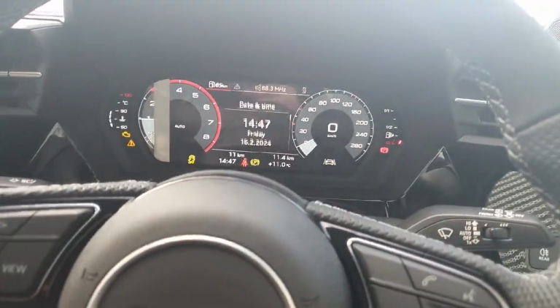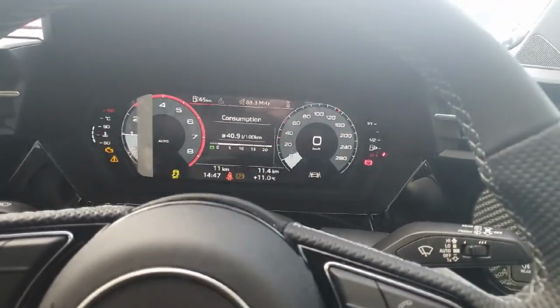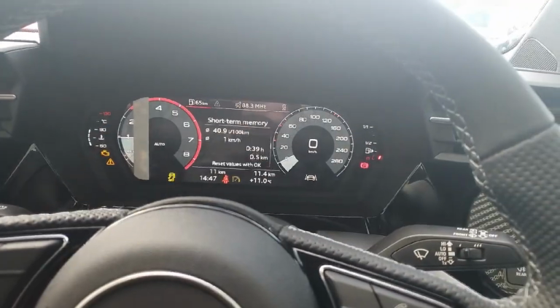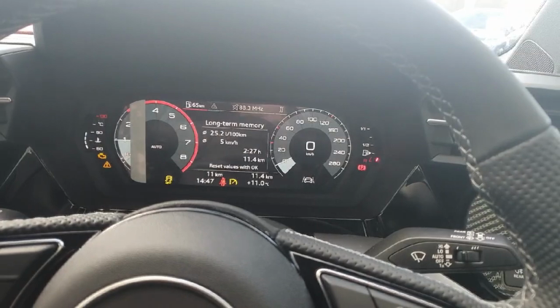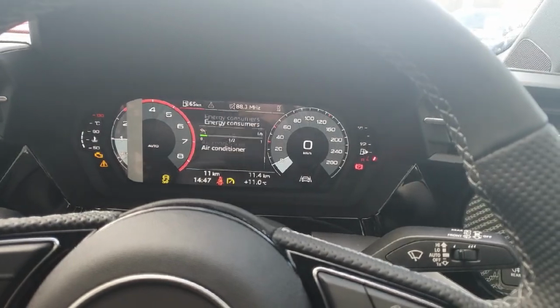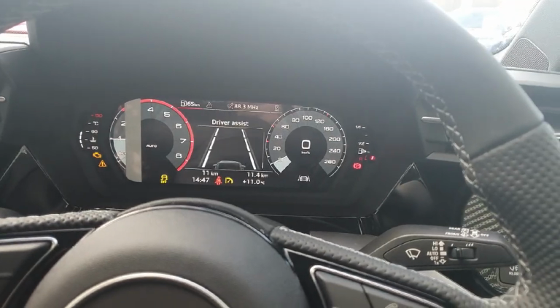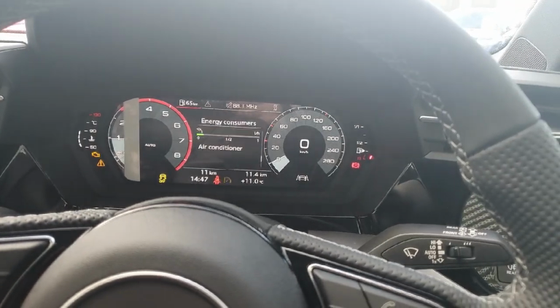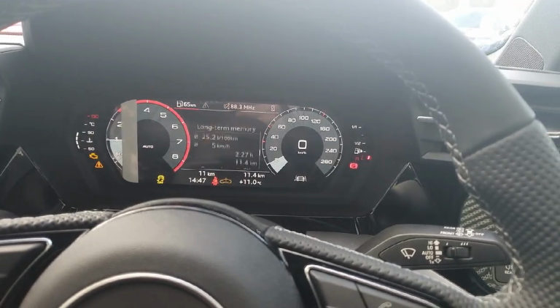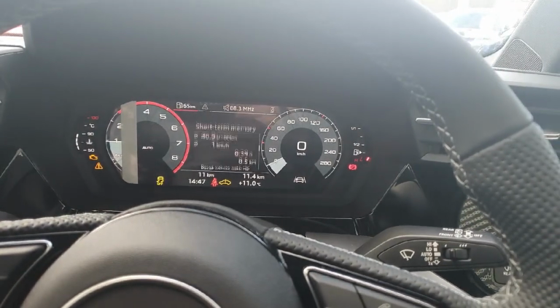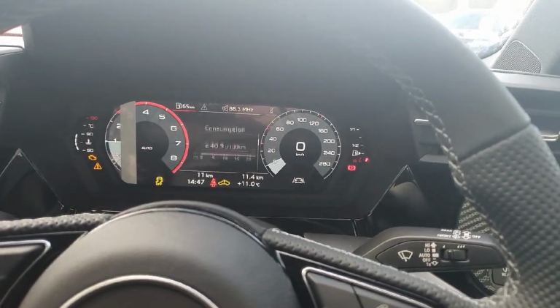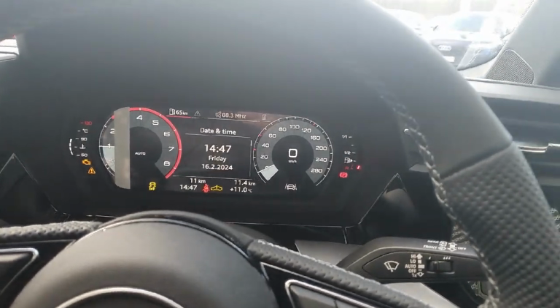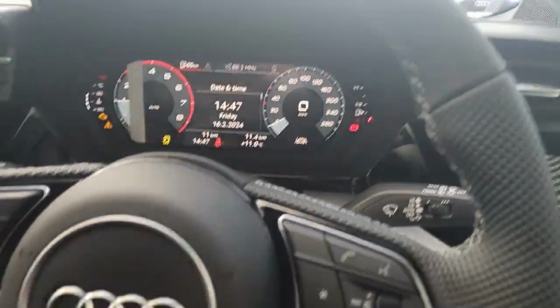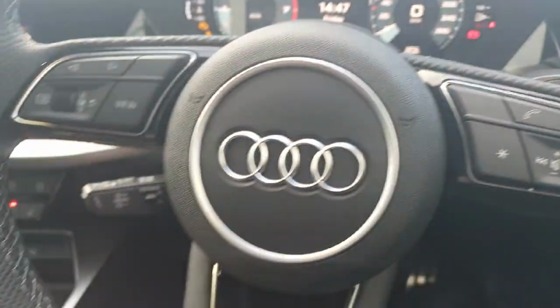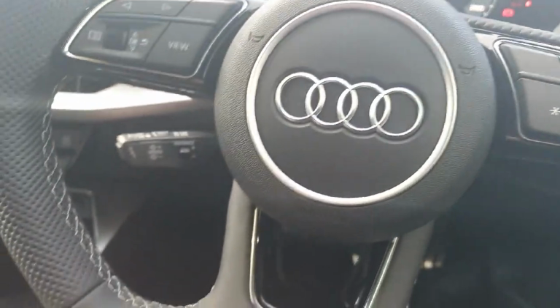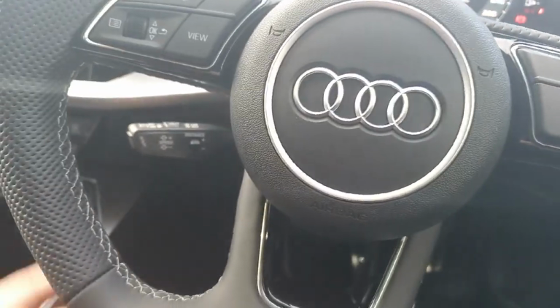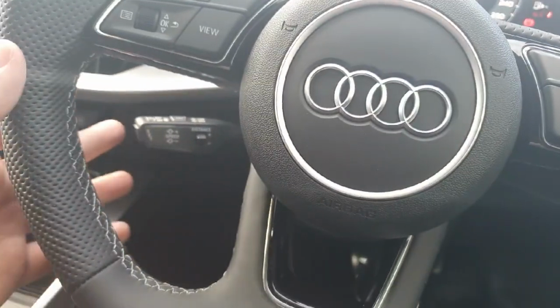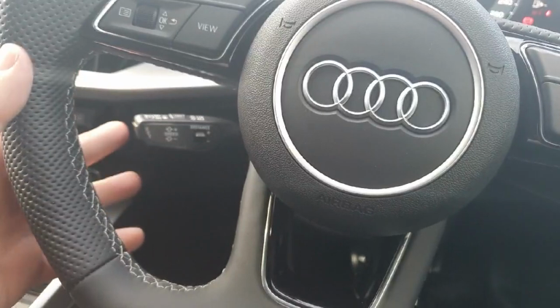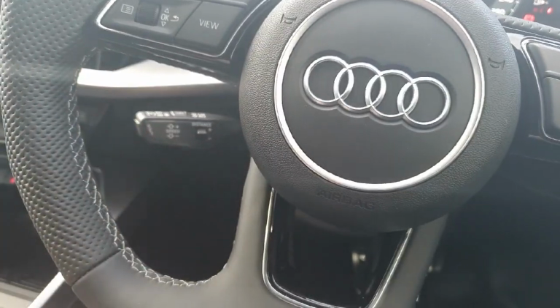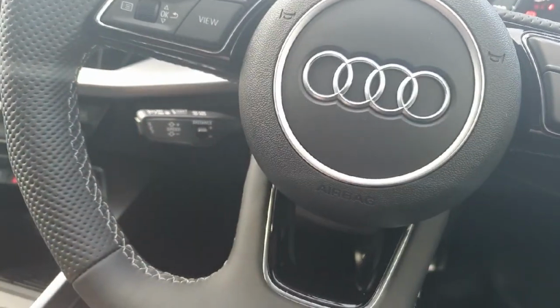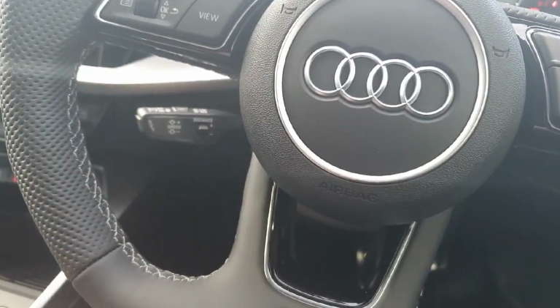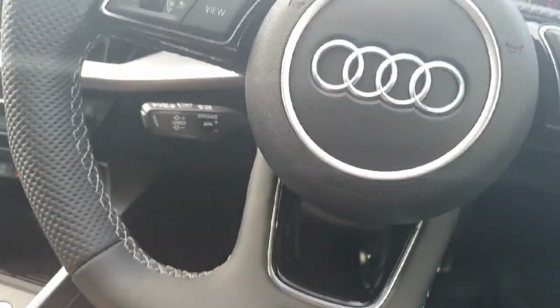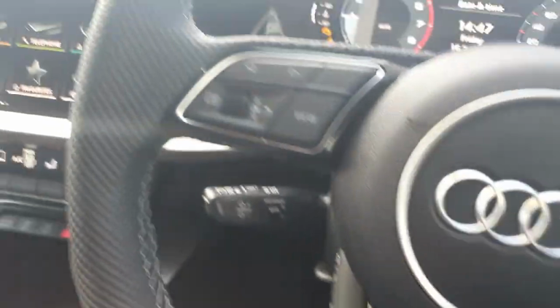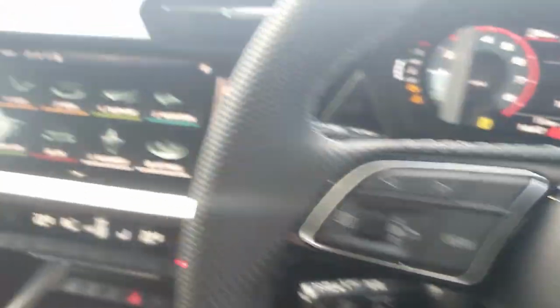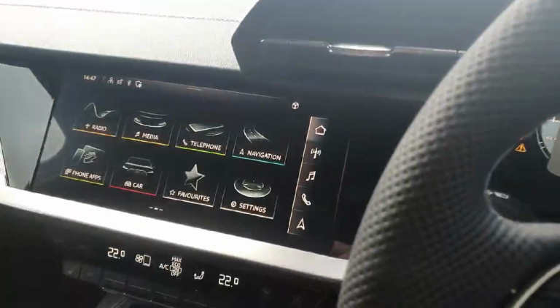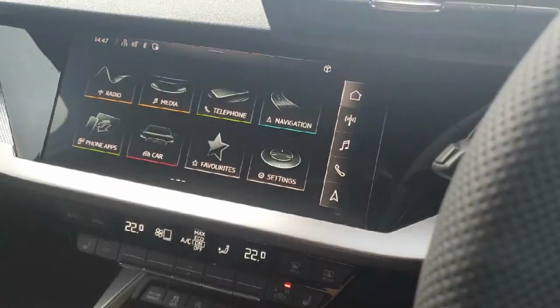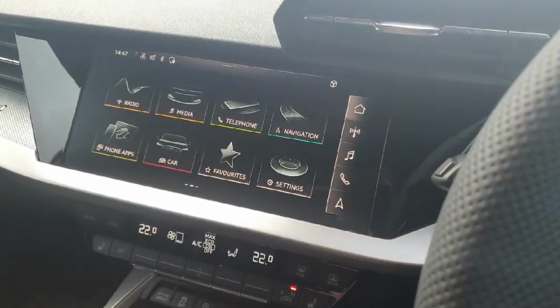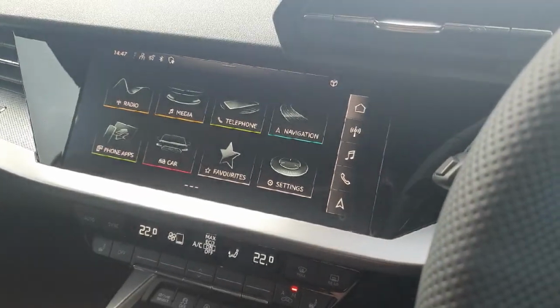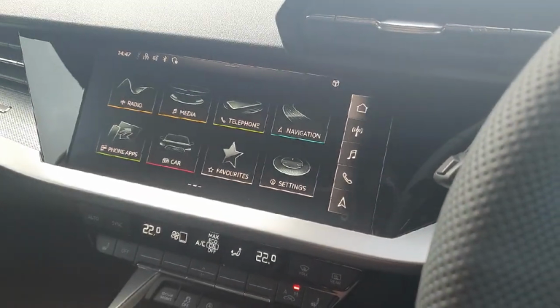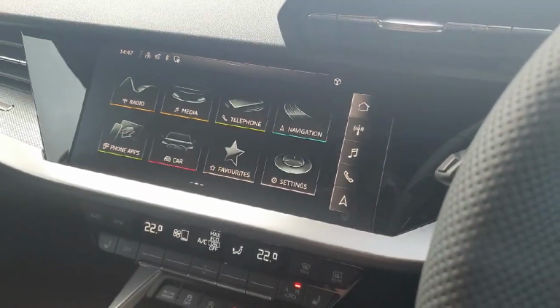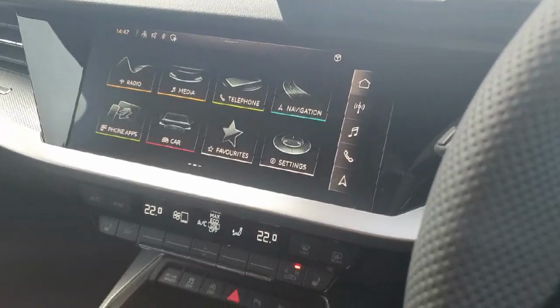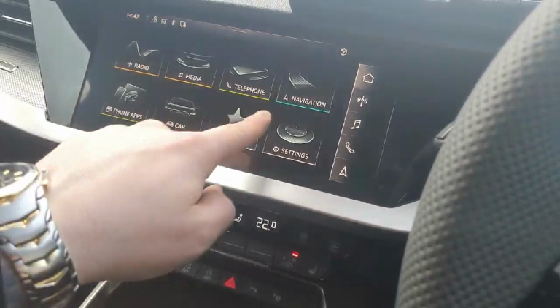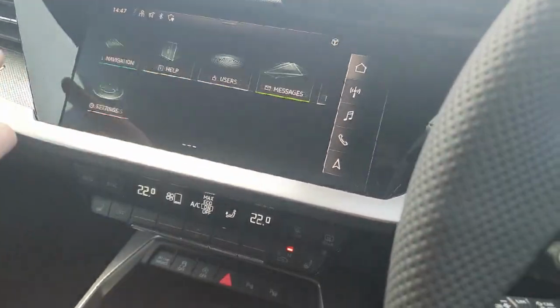There are many different options to choose from on the virtual cockpit, which stores all your data. Down below behind the wheel we have the cruise control for long journeys. And in the centre we have the multimedia interface, which is a high definition touchscreen.